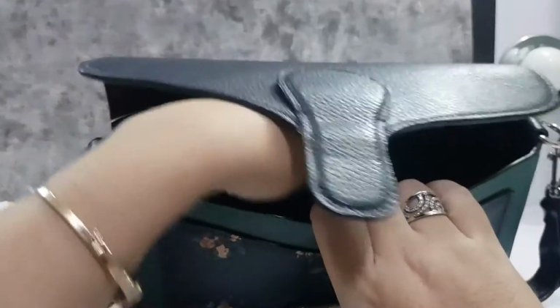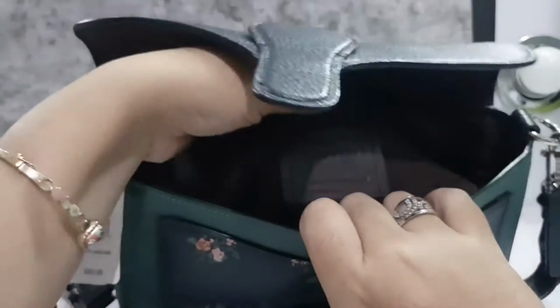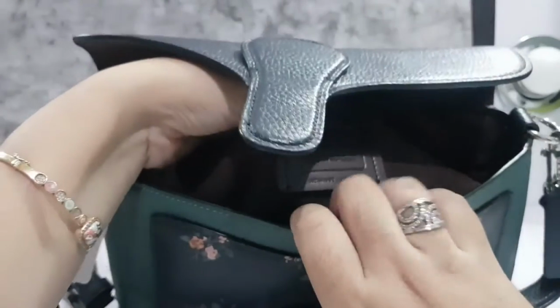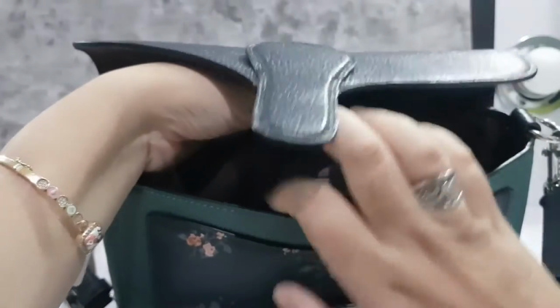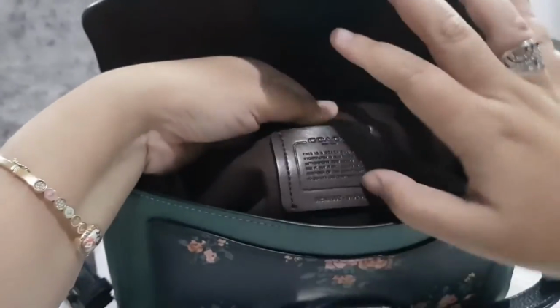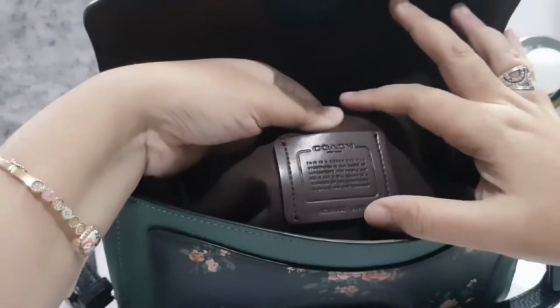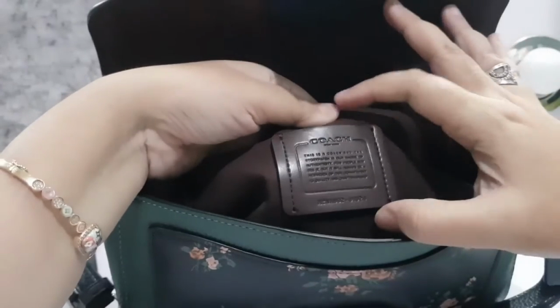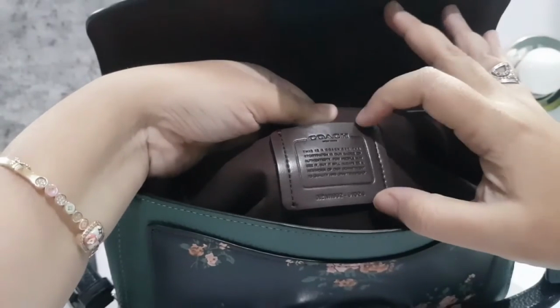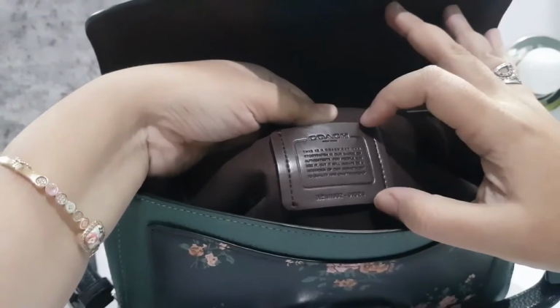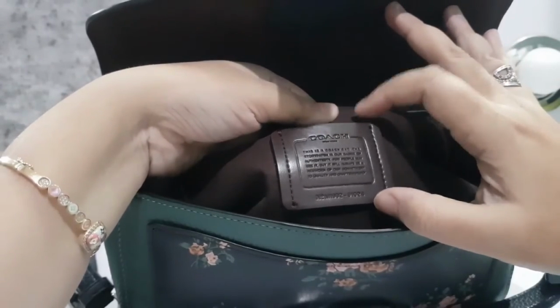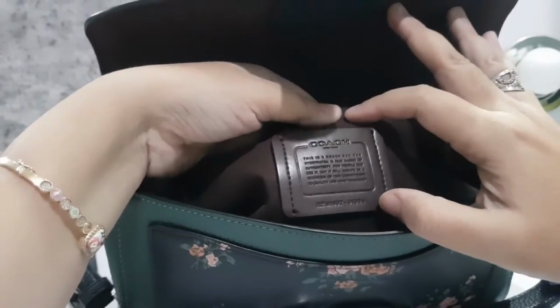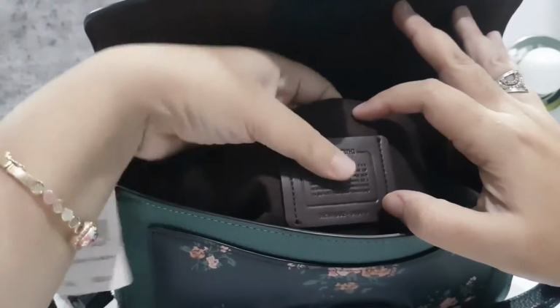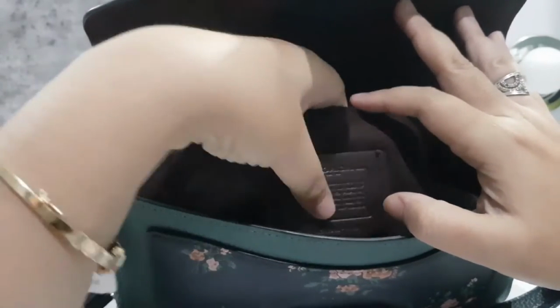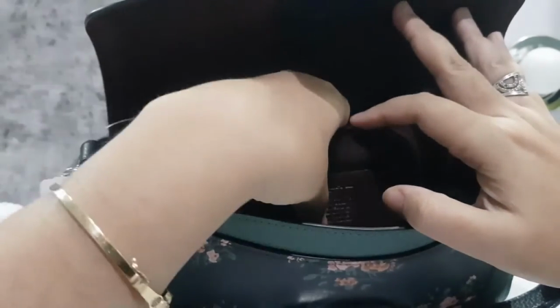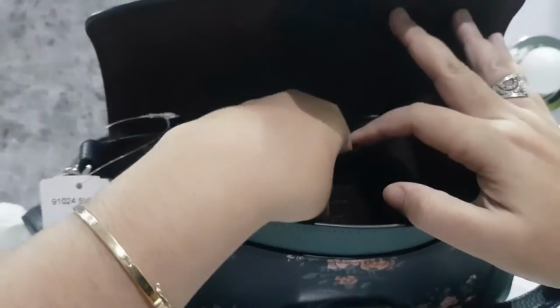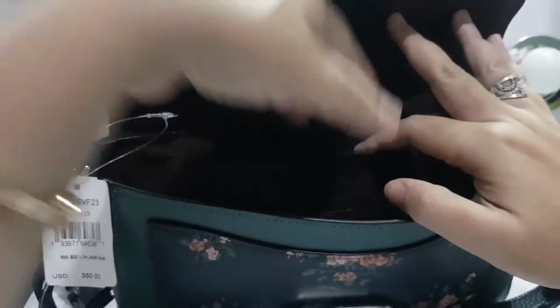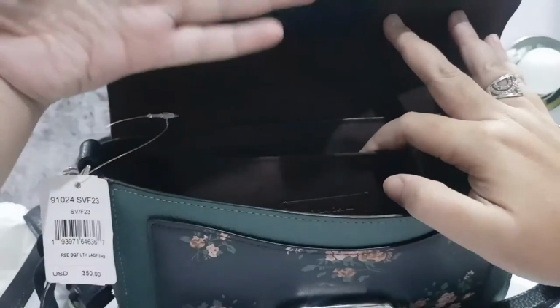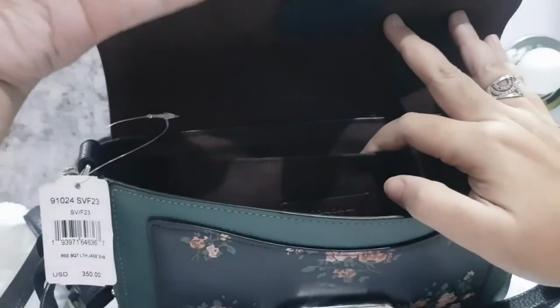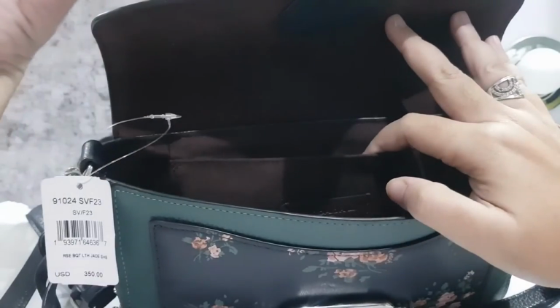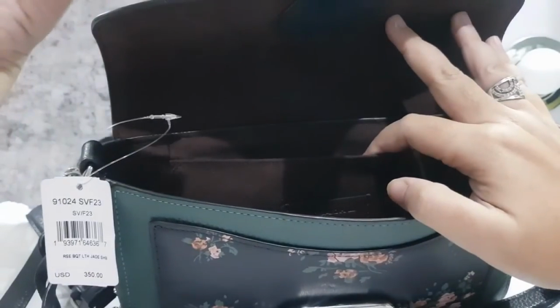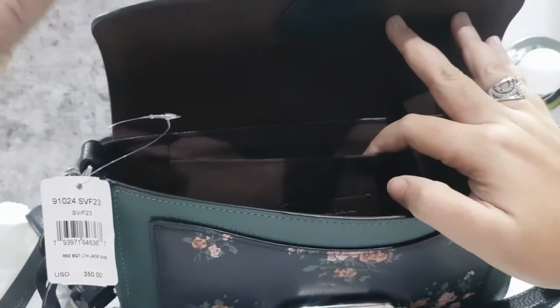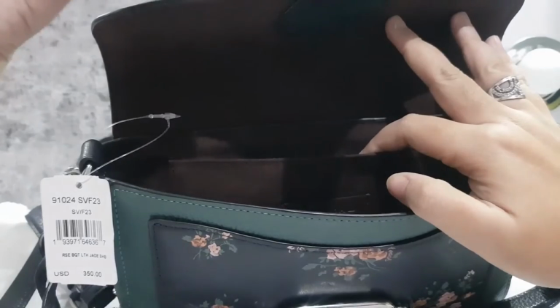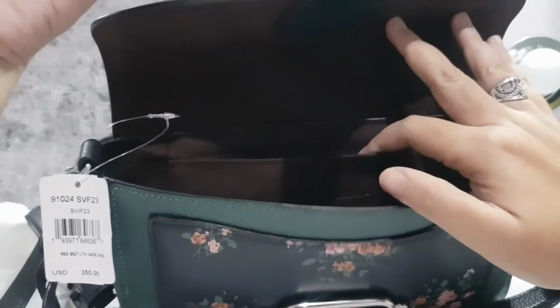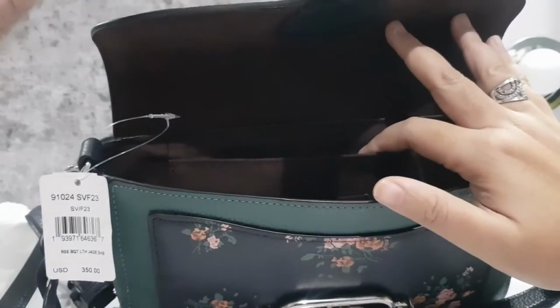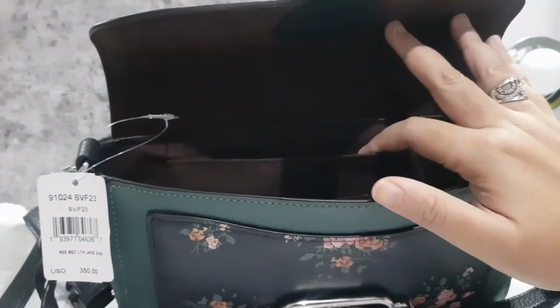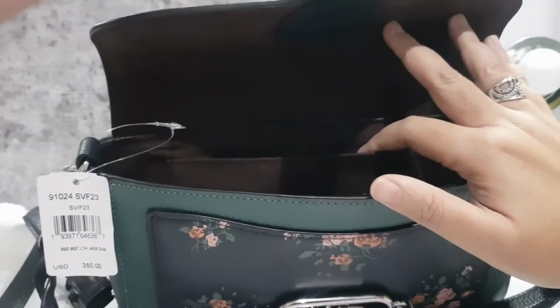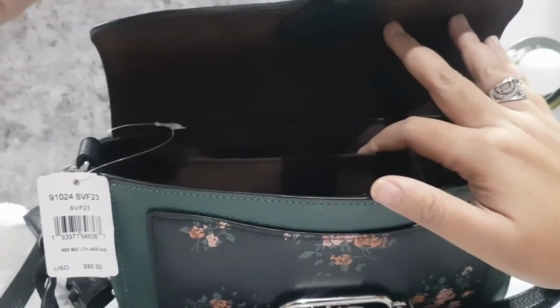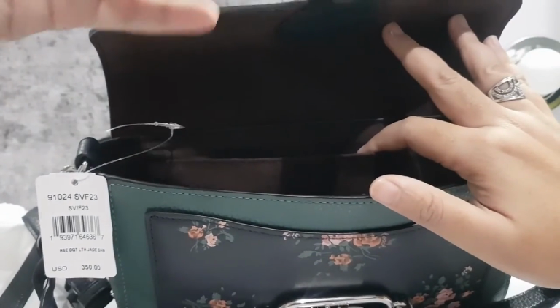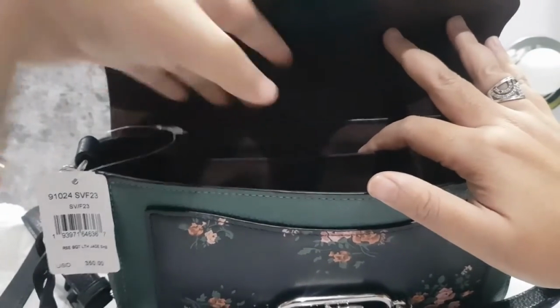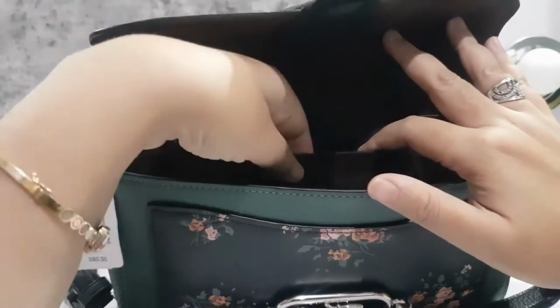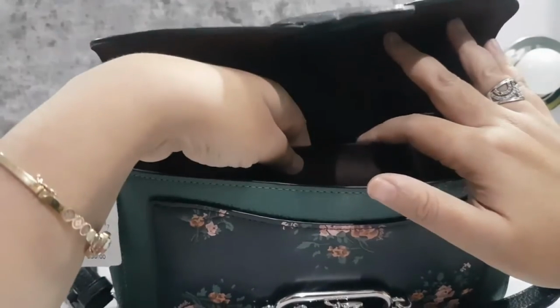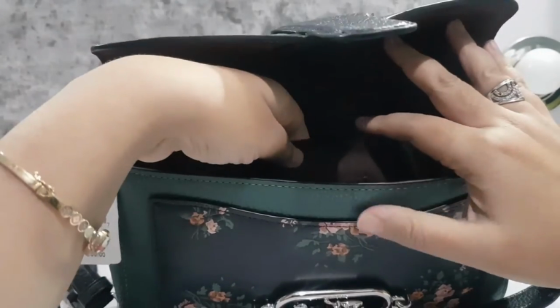For those of you who are not sure whether this bag I have is authentic or not, I will include the authentic serial number tag in the description so you can check it.